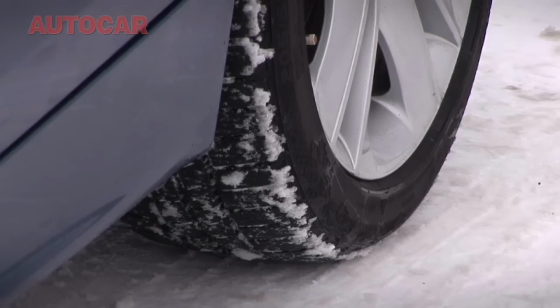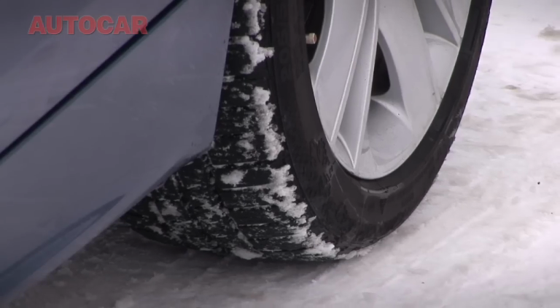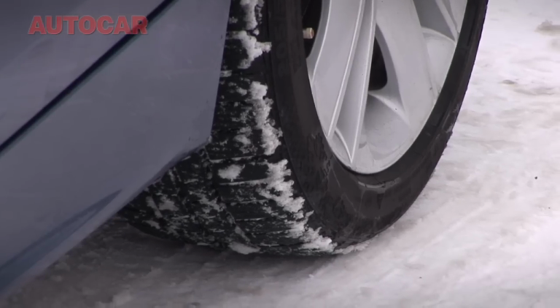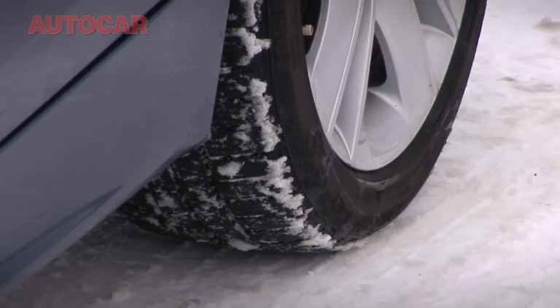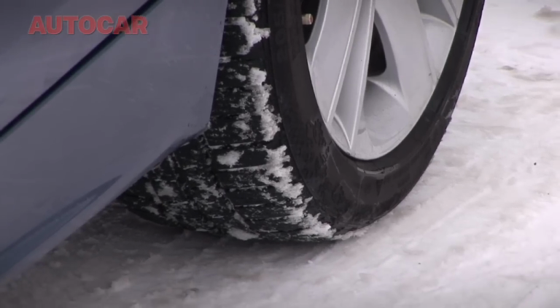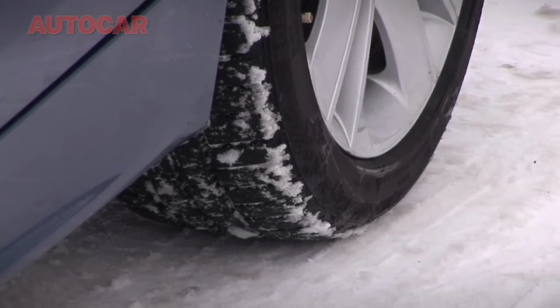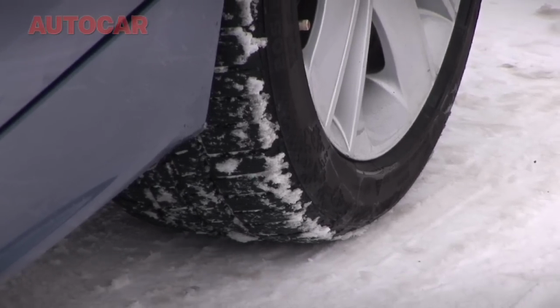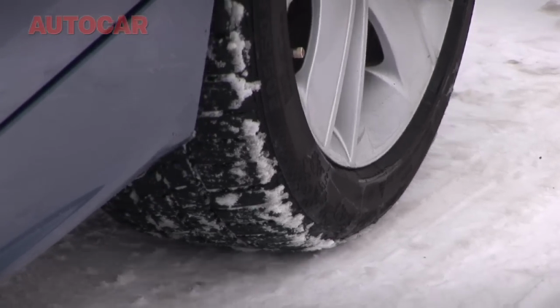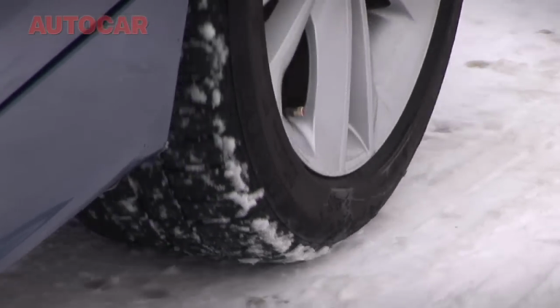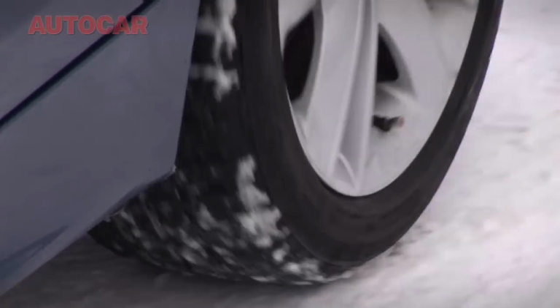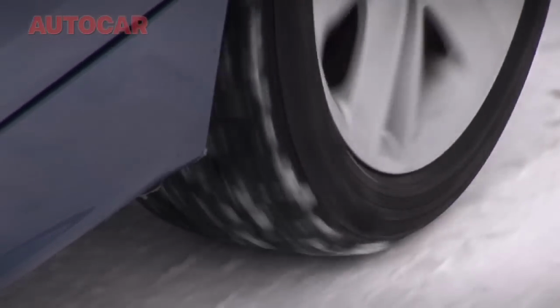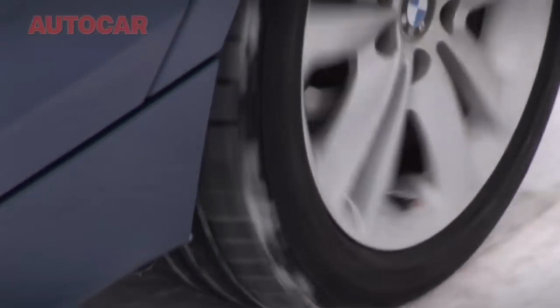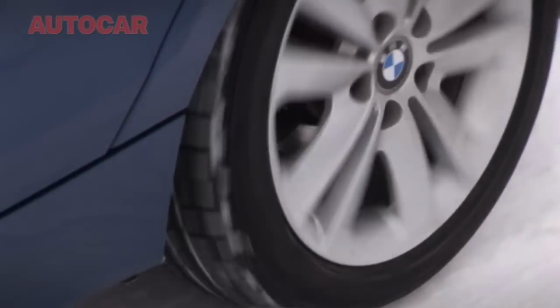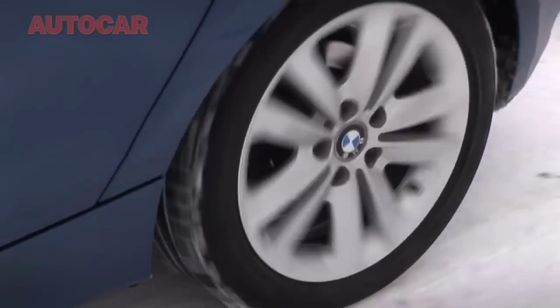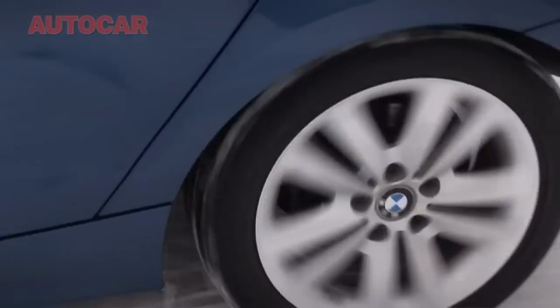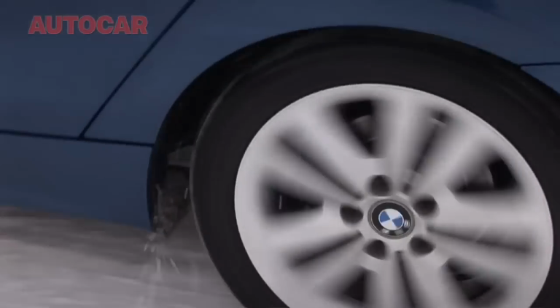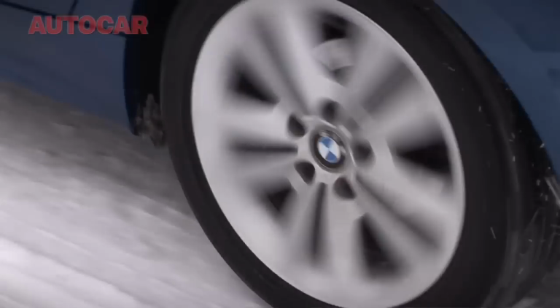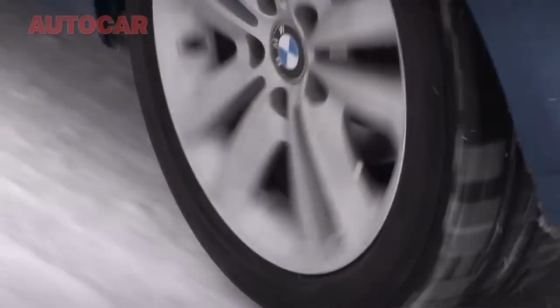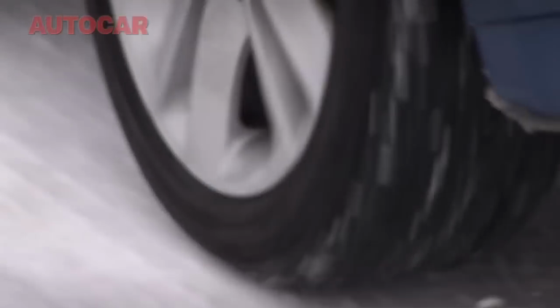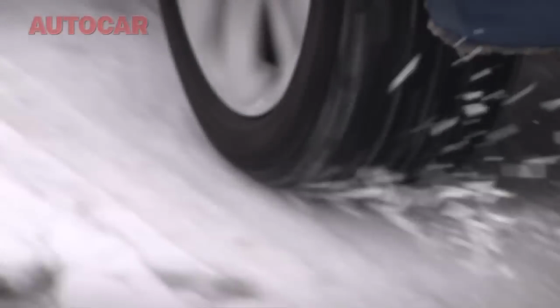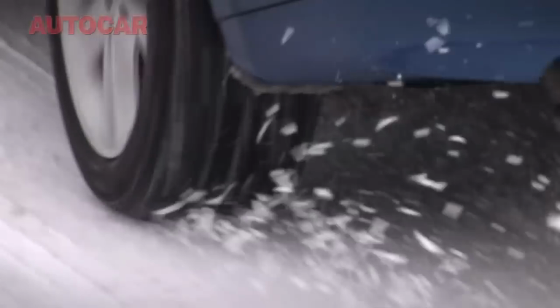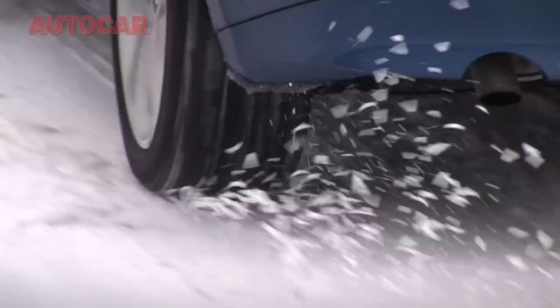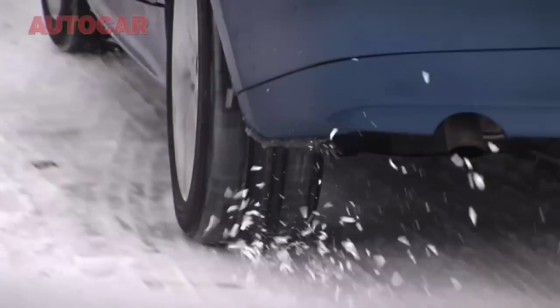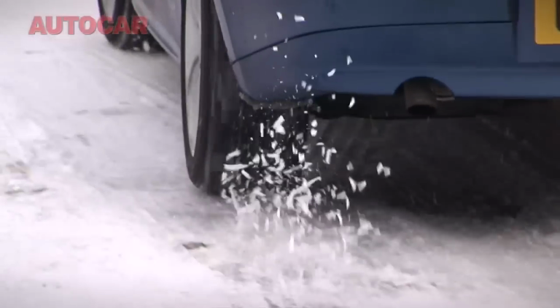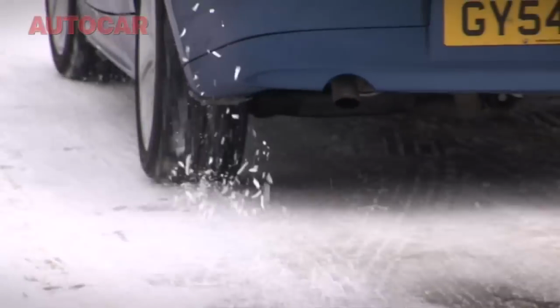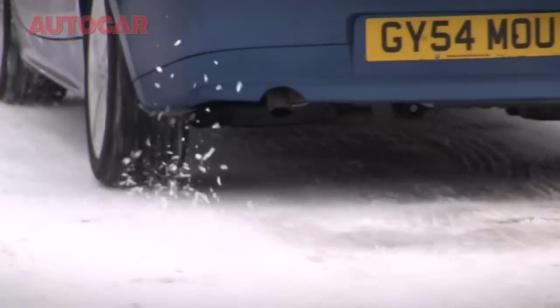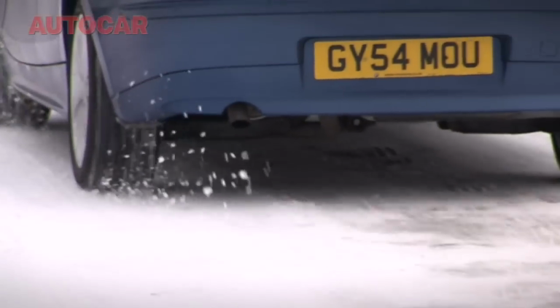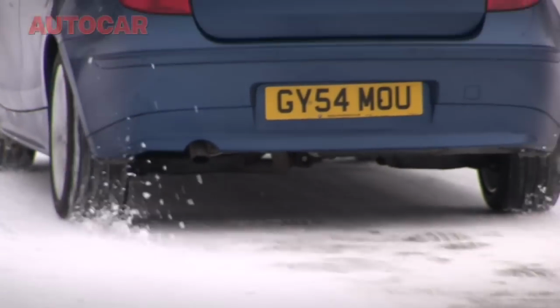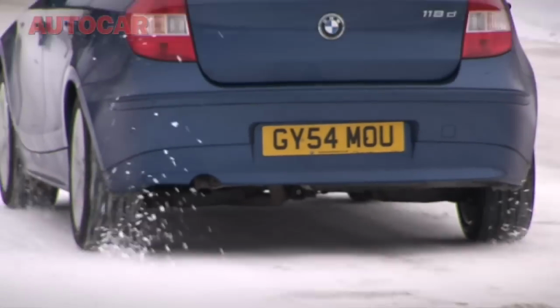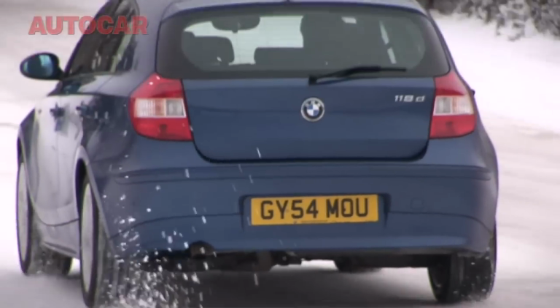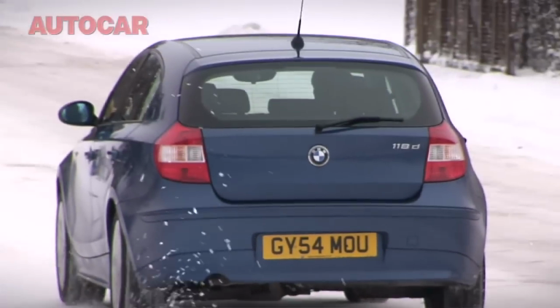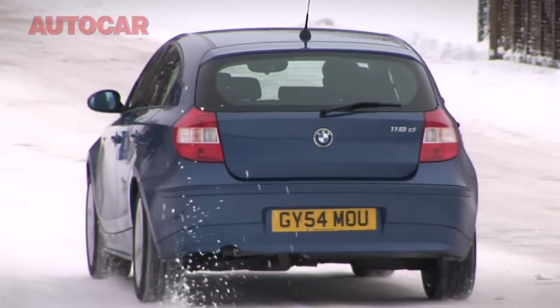I think it's about time we woke up to the advantages of winter tyres. Not only would it make the roads safer, it would mean the whole country wouldn't come to a grinding halt because it's the first time we had a bit of bad weather.